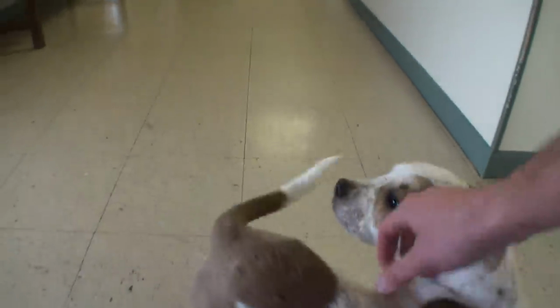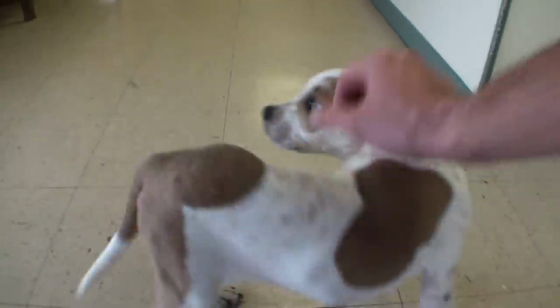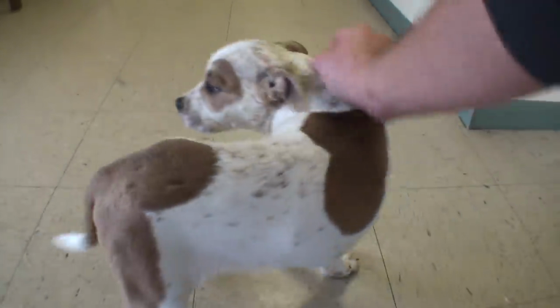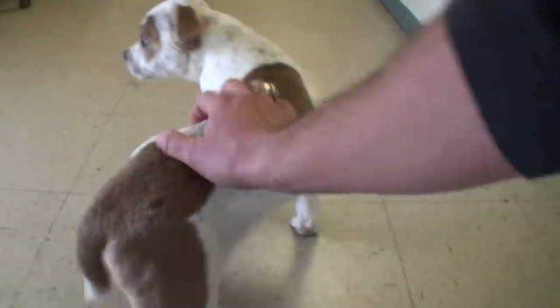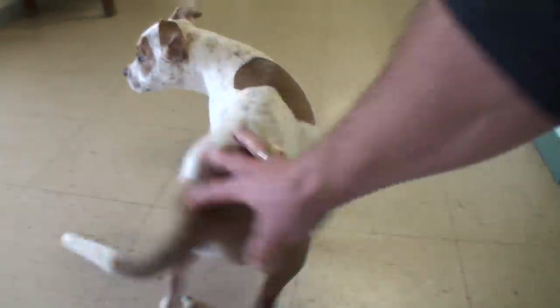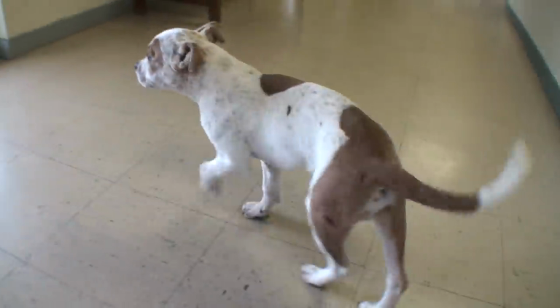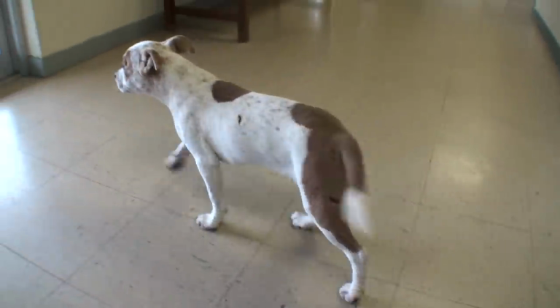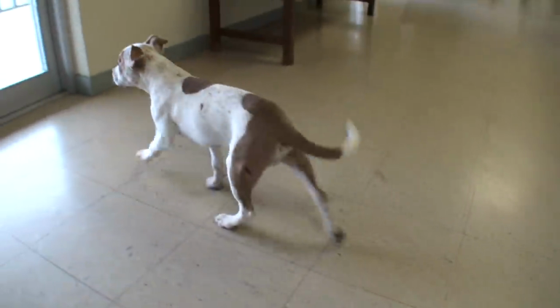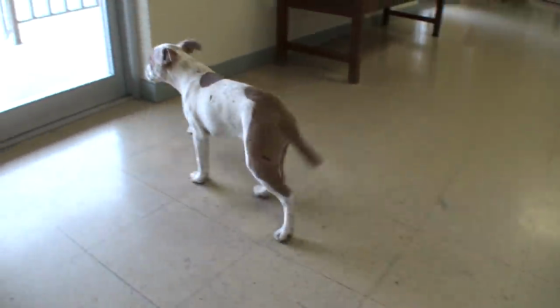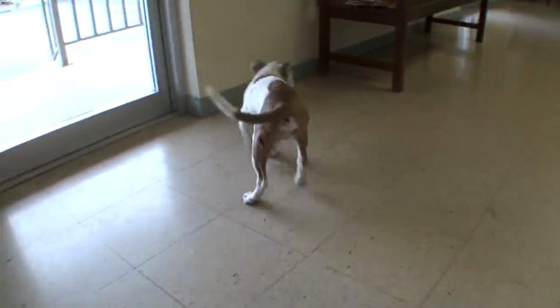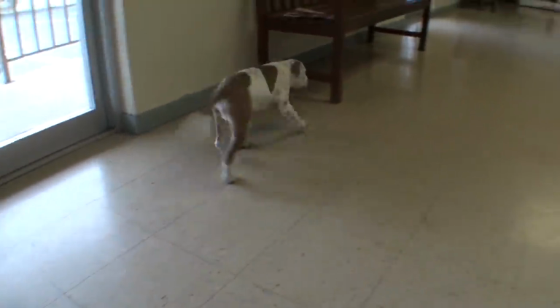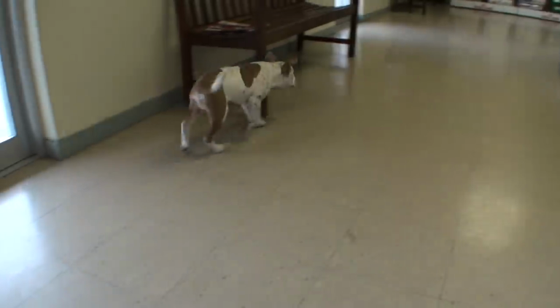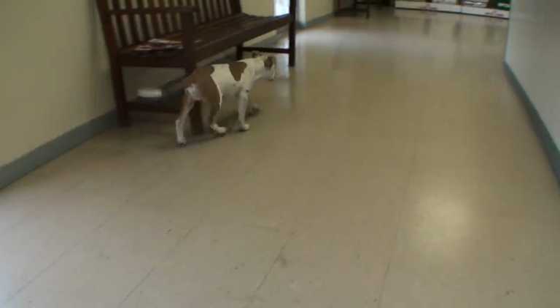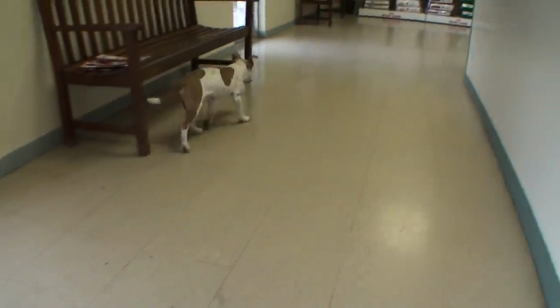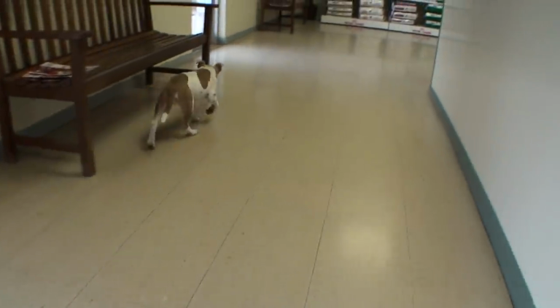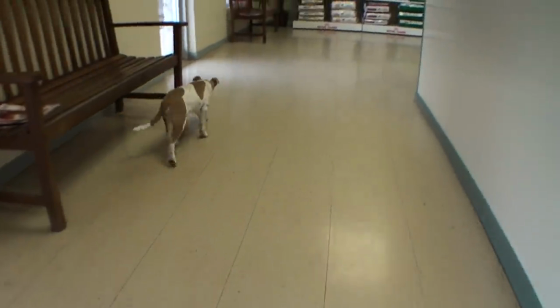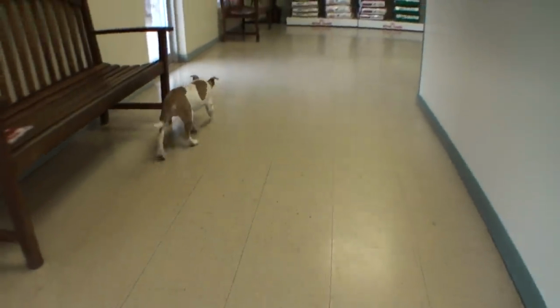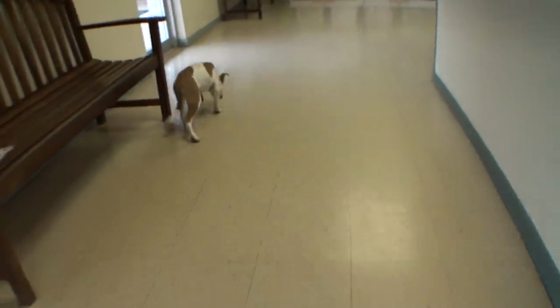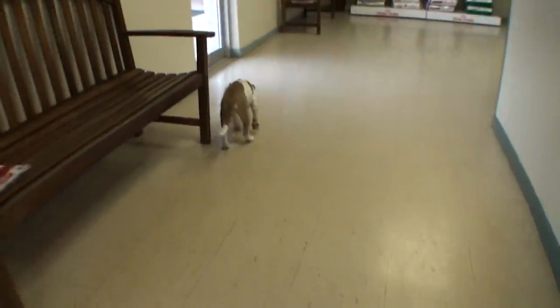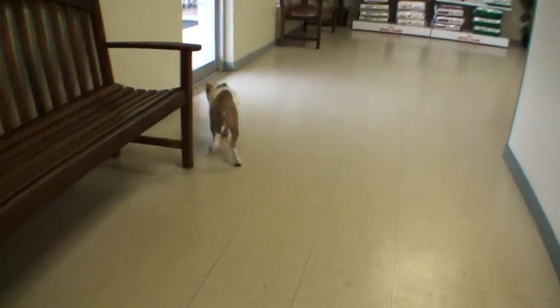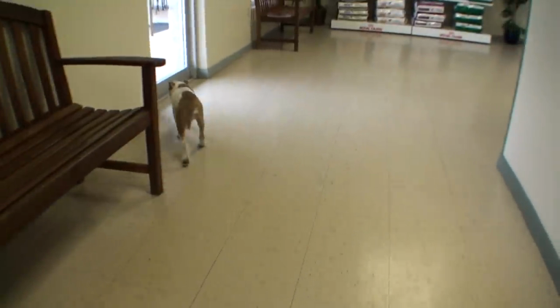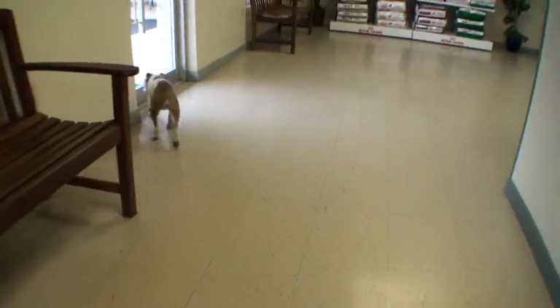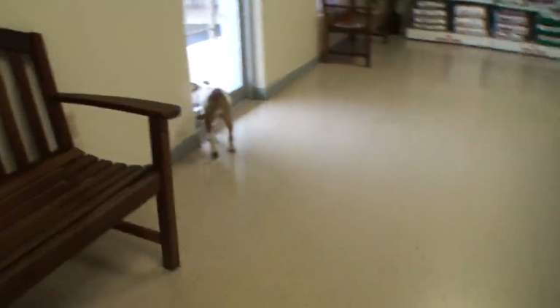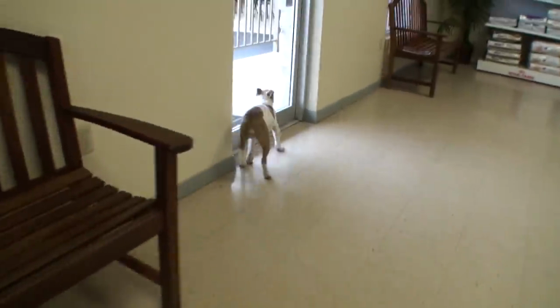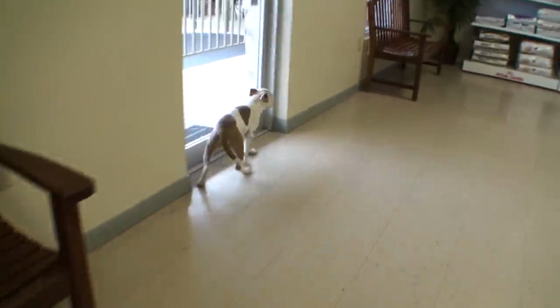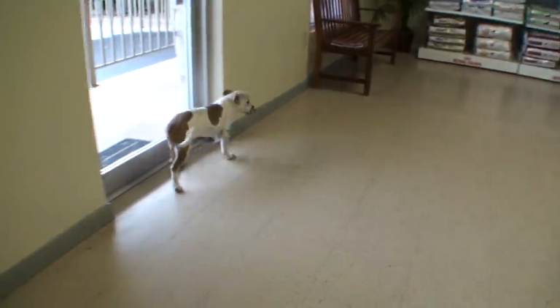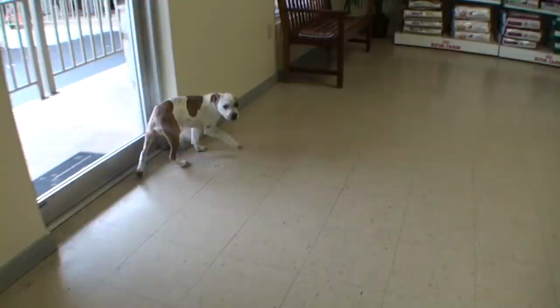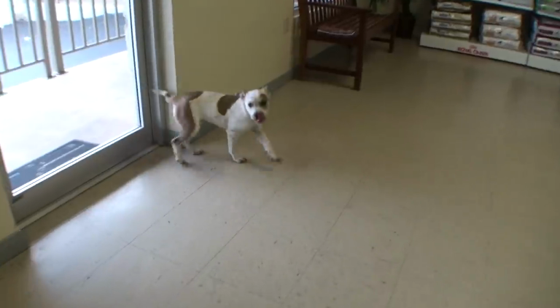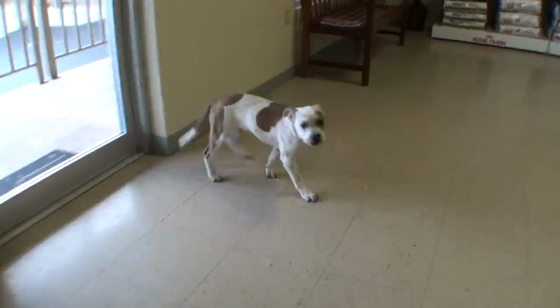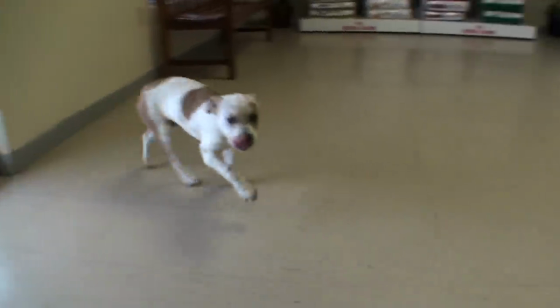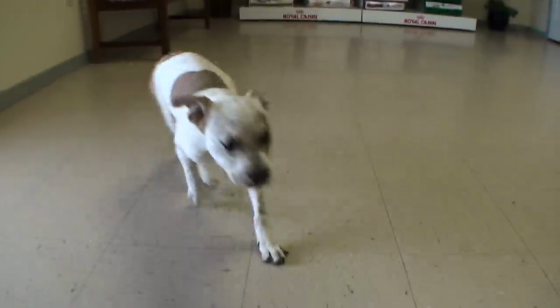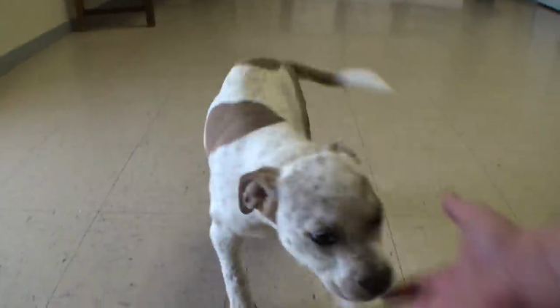I don't know what the heck happened to him, but I'll get him some vaccines and get him all healed up and he'll be ready to go home to a new foster or forever home.